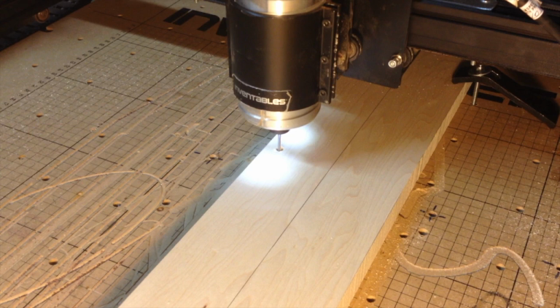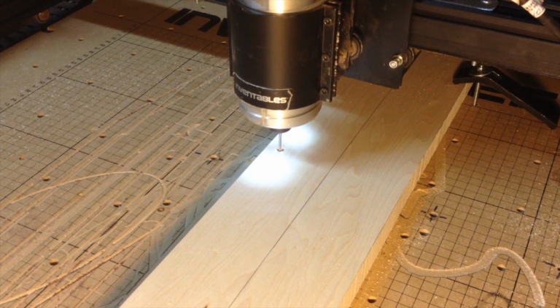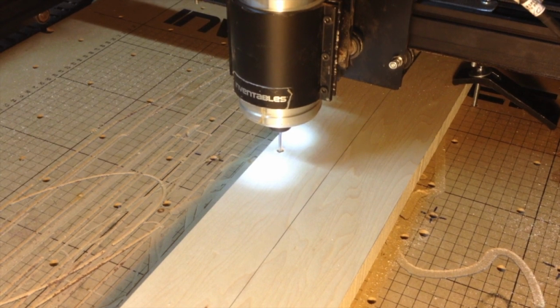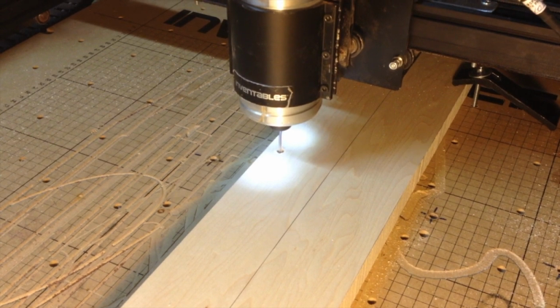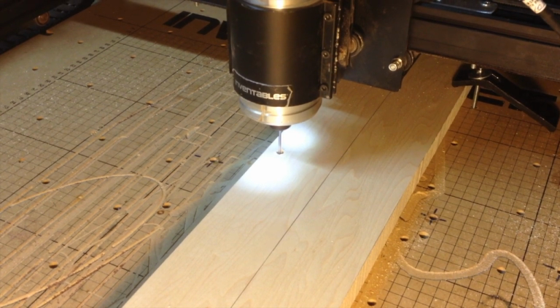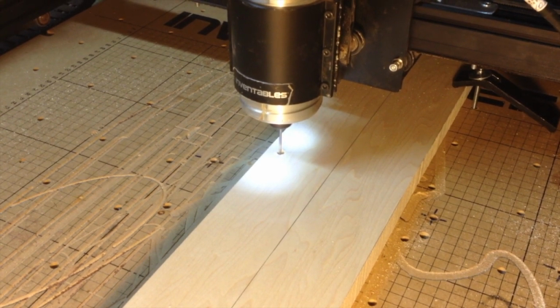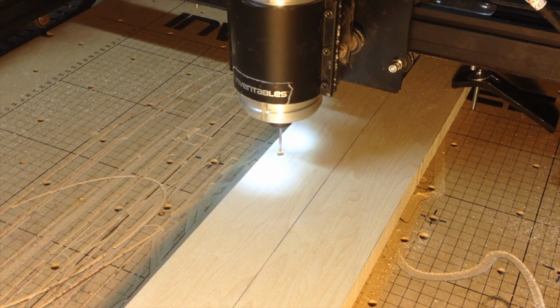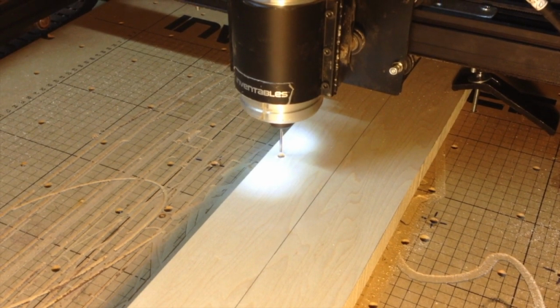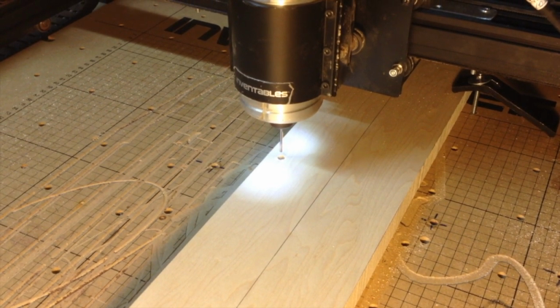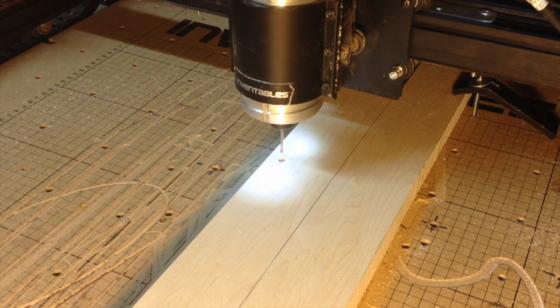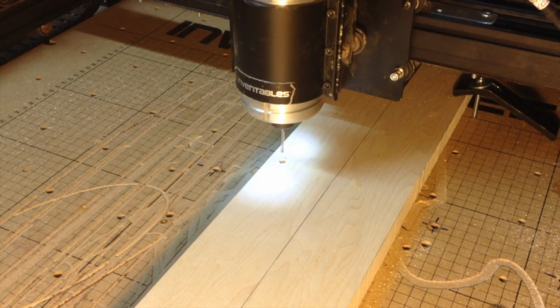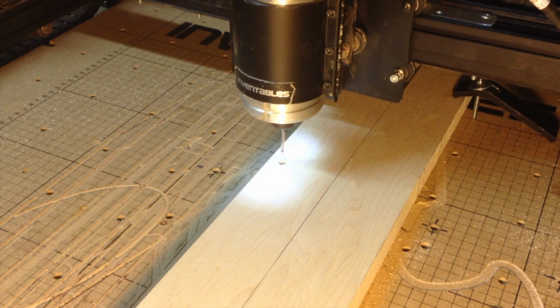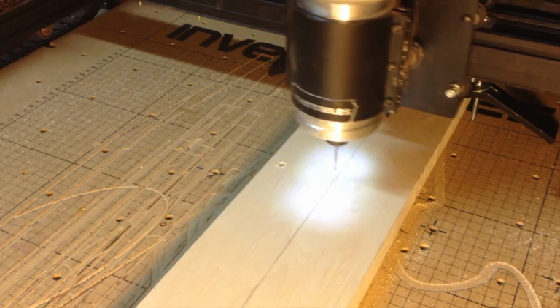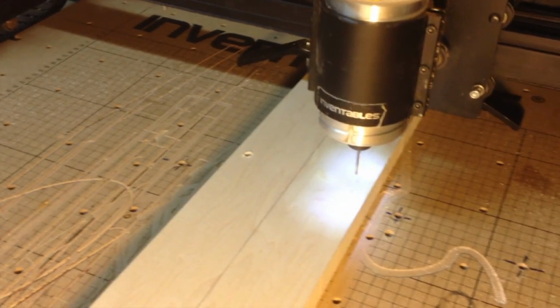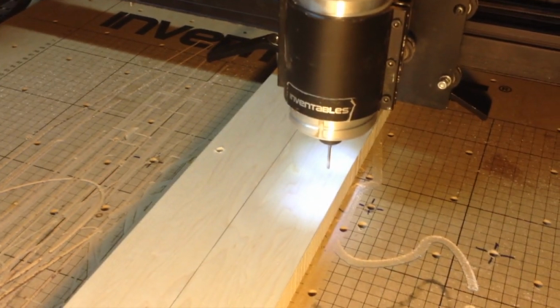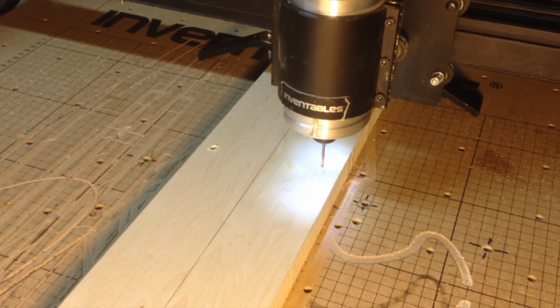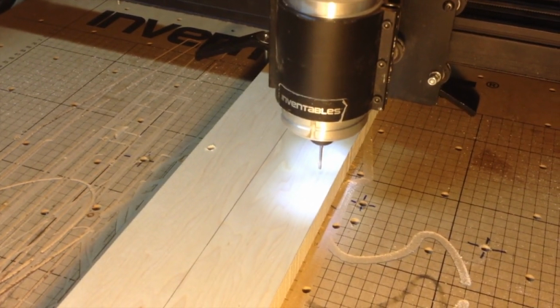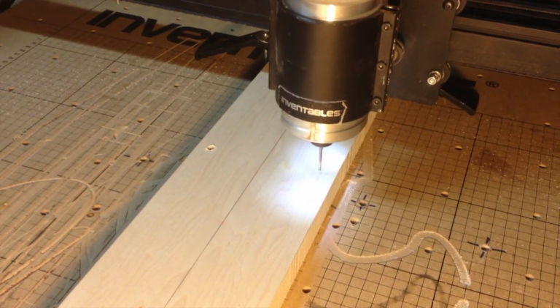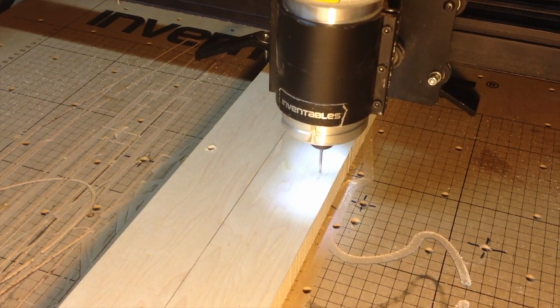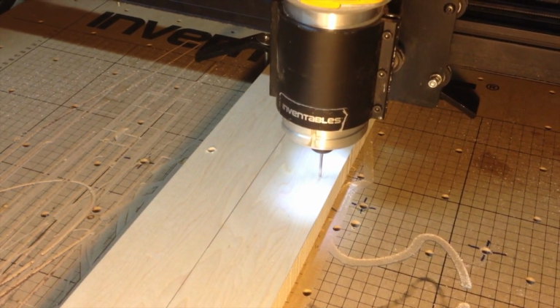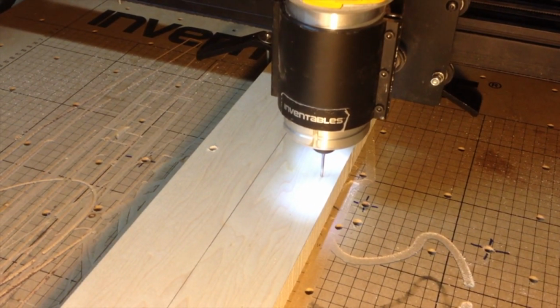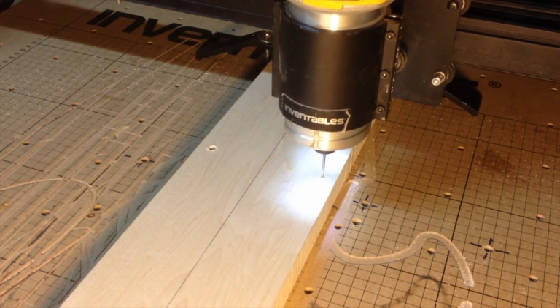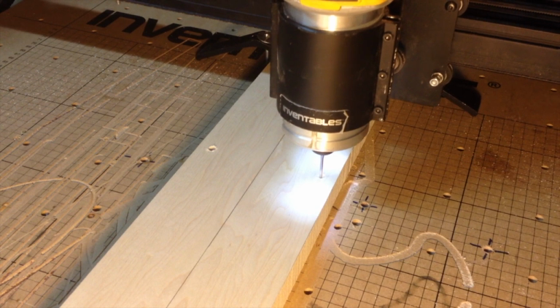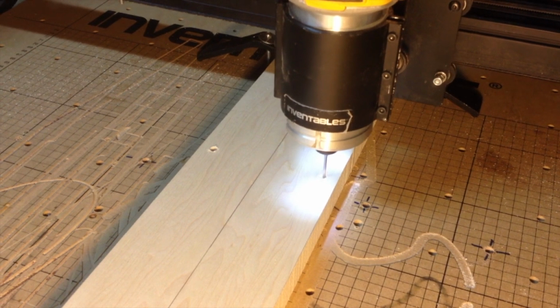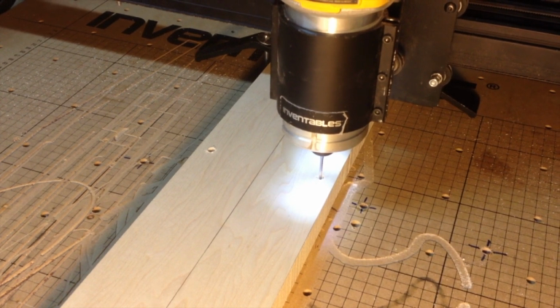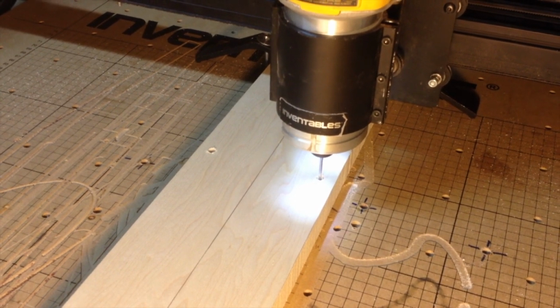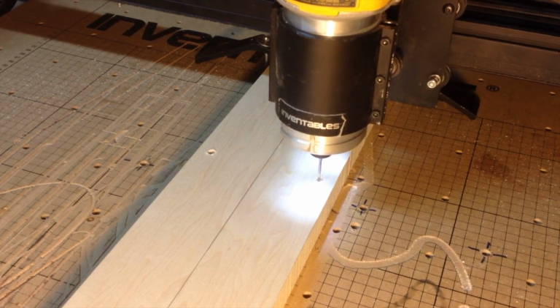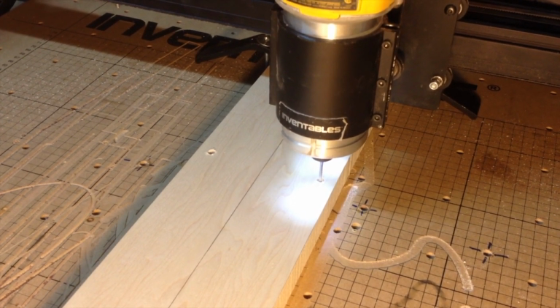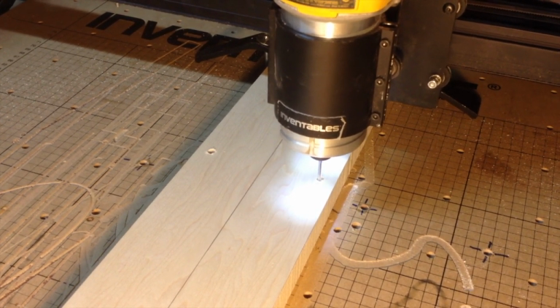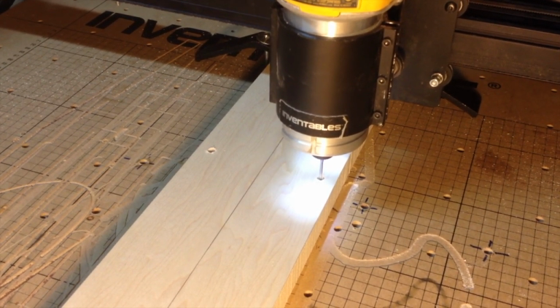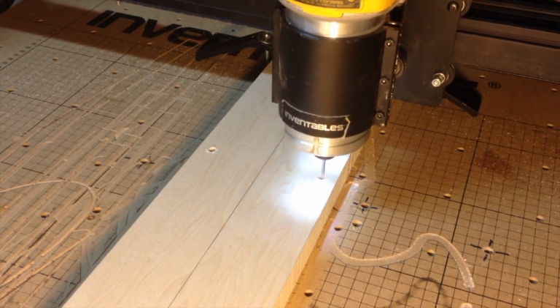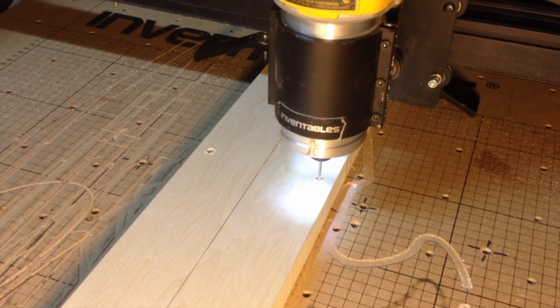I started the neck shaft by milling four quarter inch diameter holes to be used with my pin alignment system. A pin alignment system uses steel pins in the wasteboard to ensure that the milling done on one side of the blank will line up with the milling done on the other side.